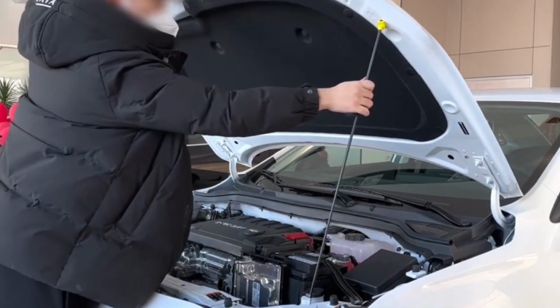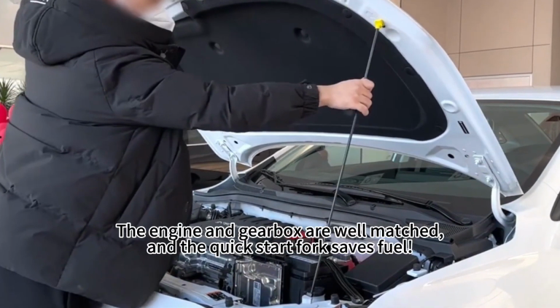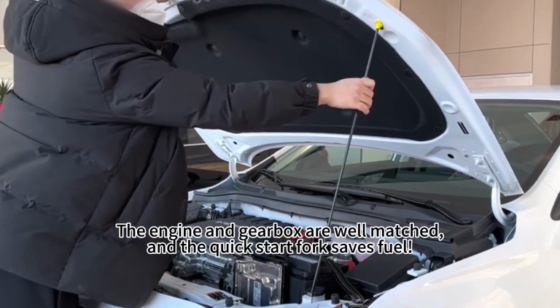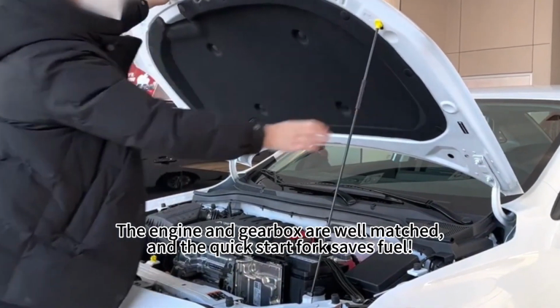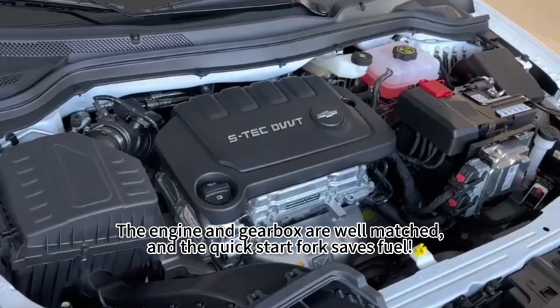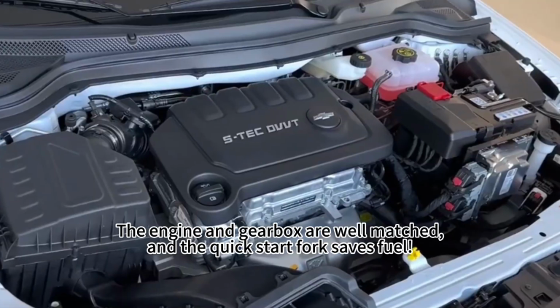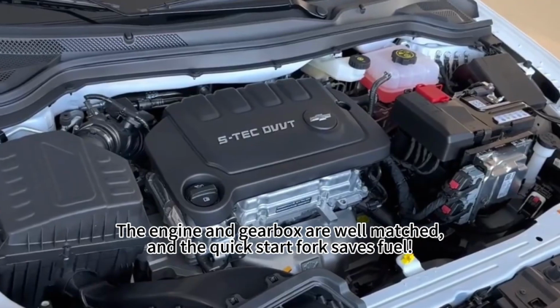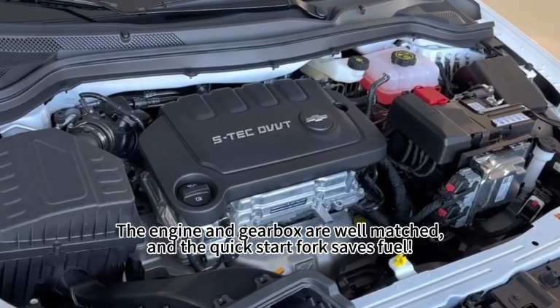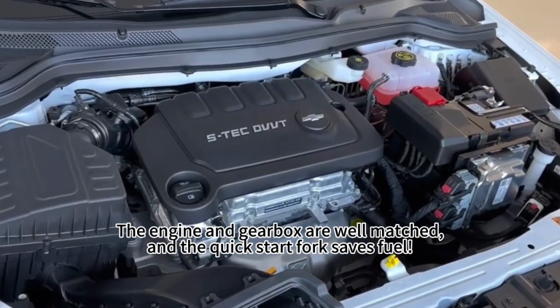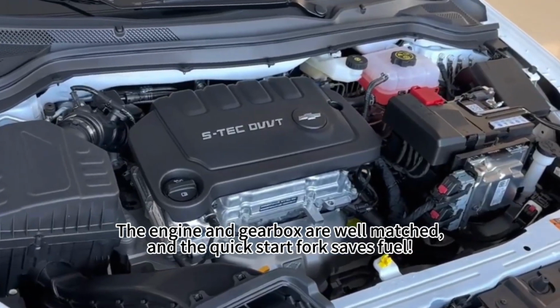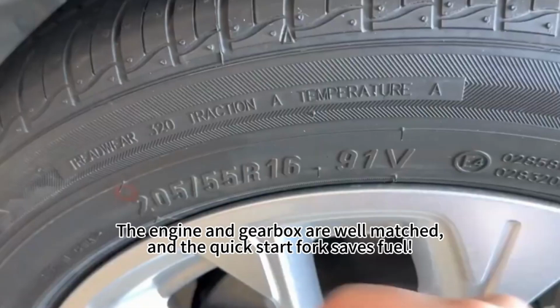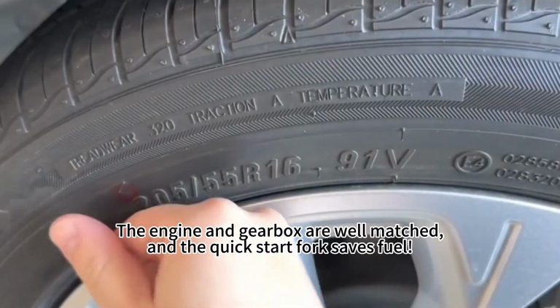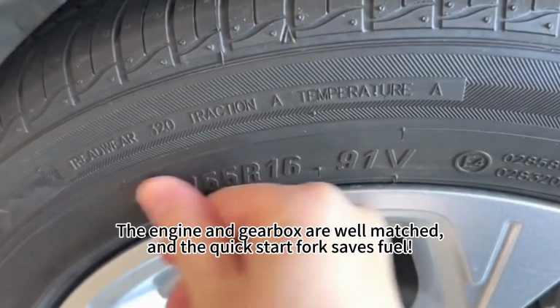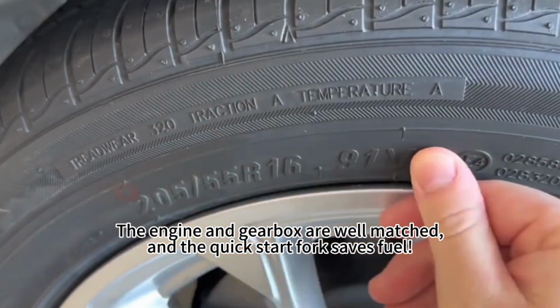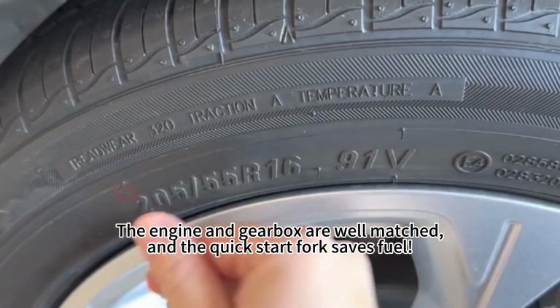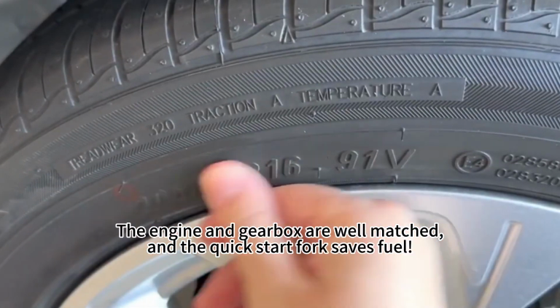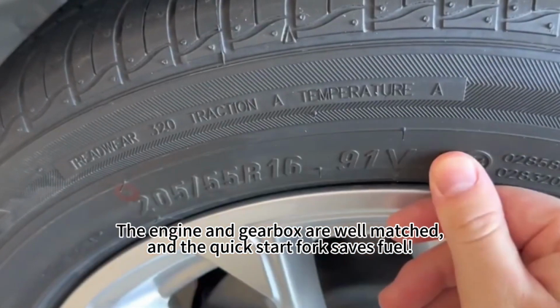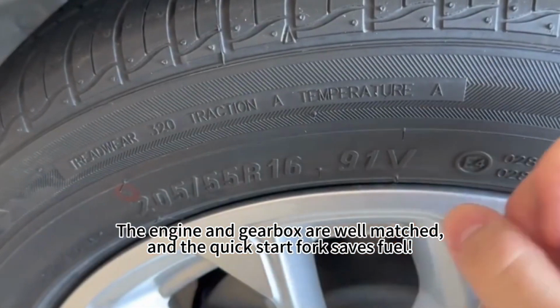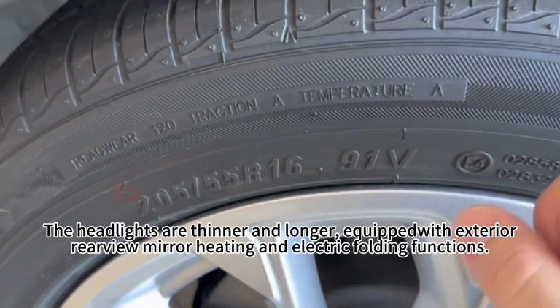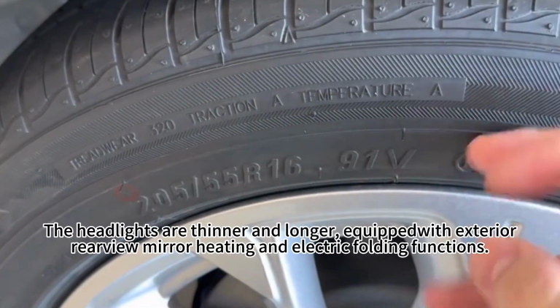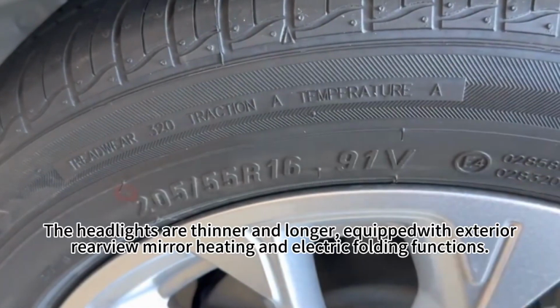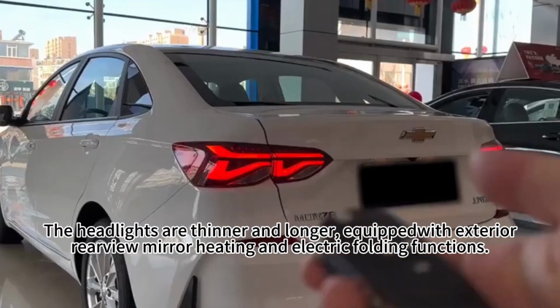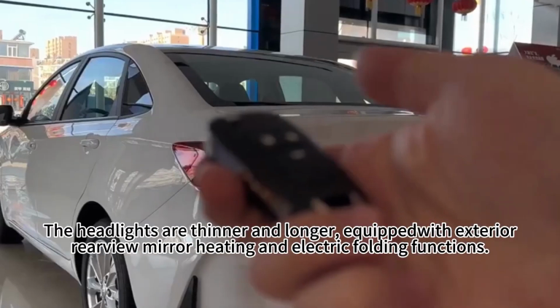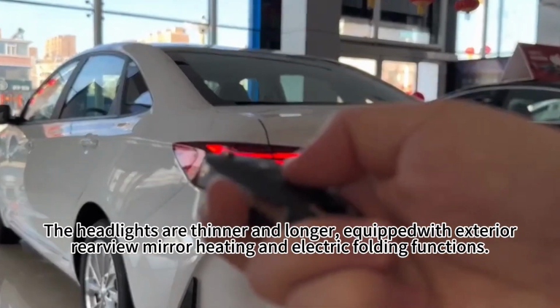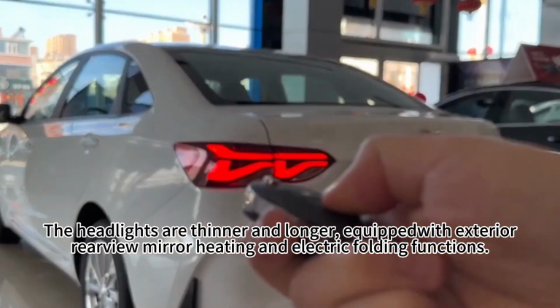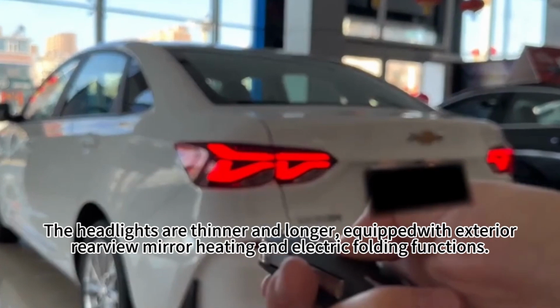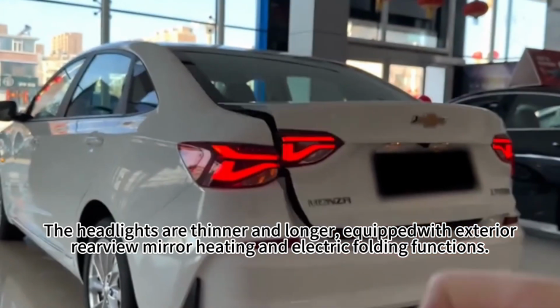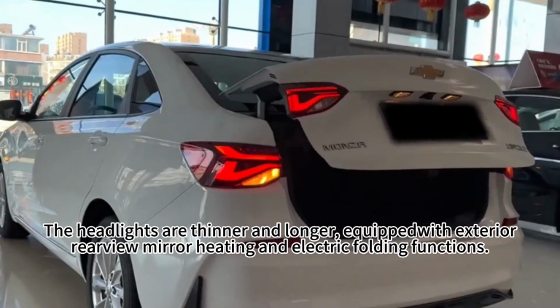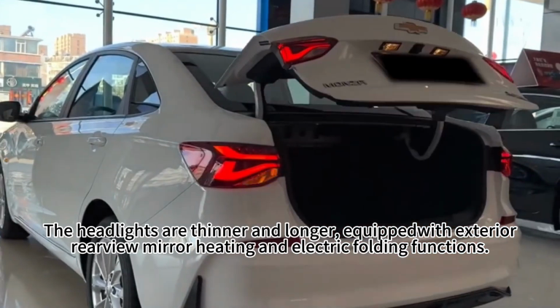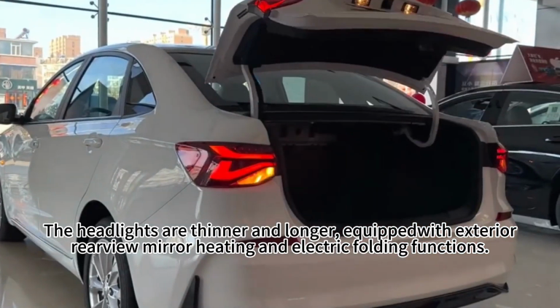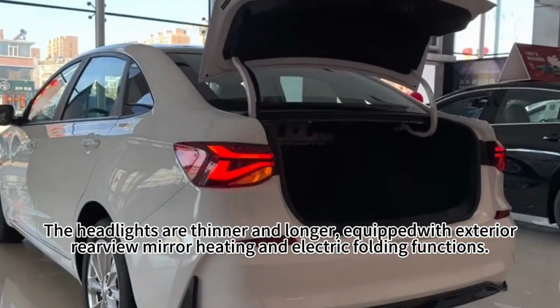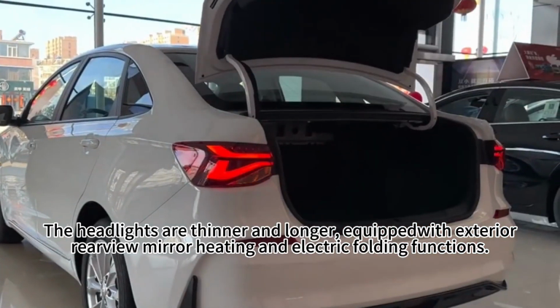The engine and gearbox are well-matched, and the quick-start fork saves fuel. The headlights are thinner and longer, with an equal pad-width exterior.